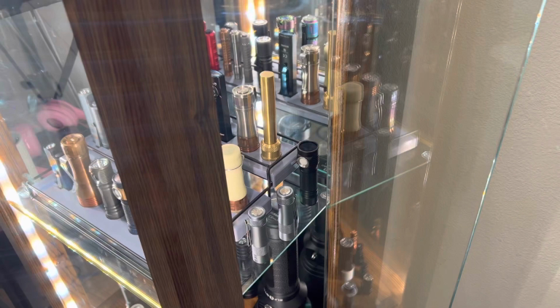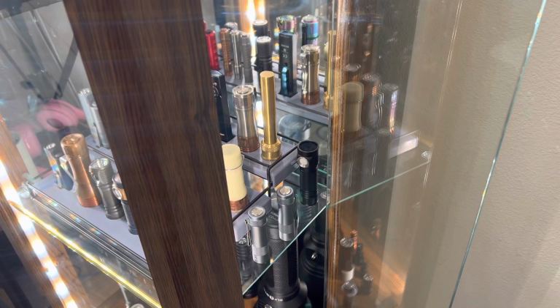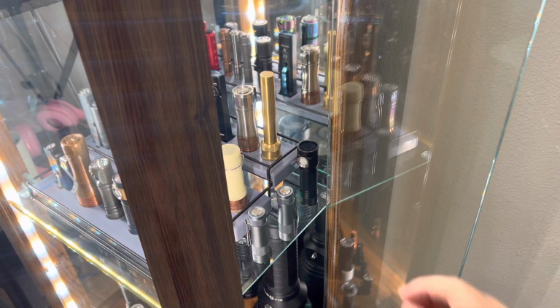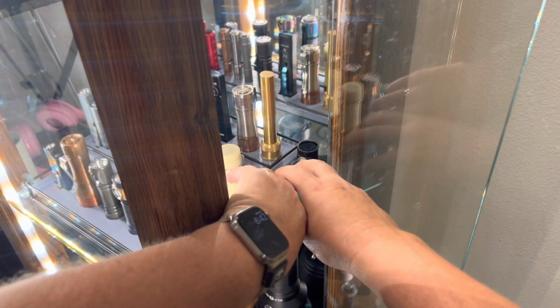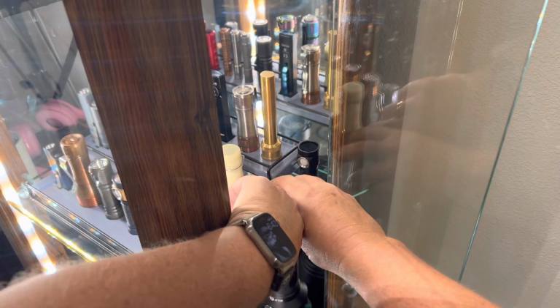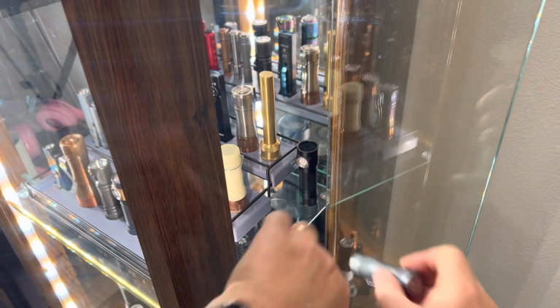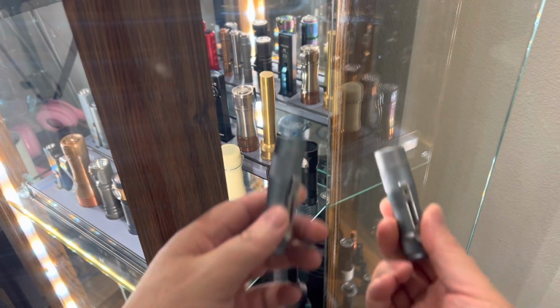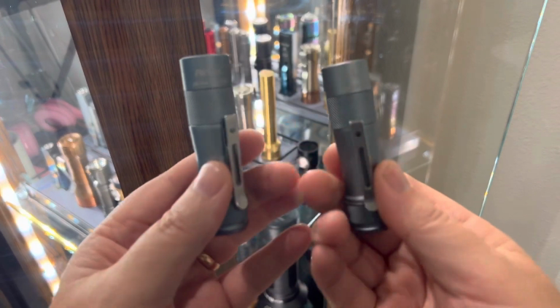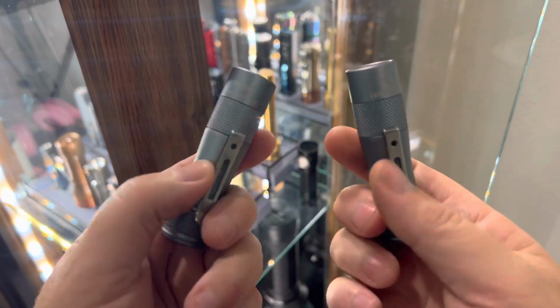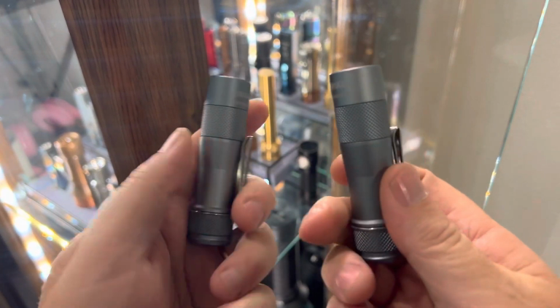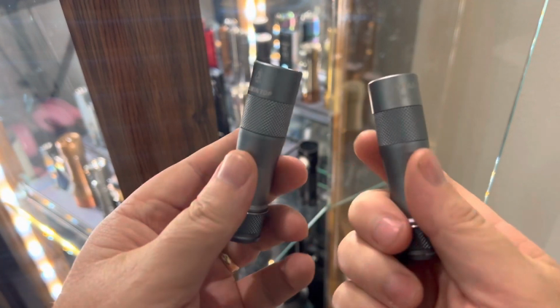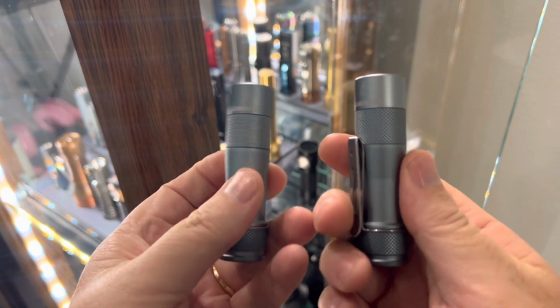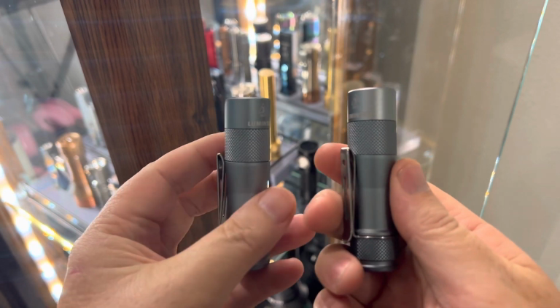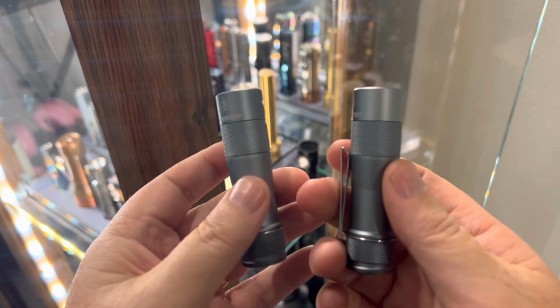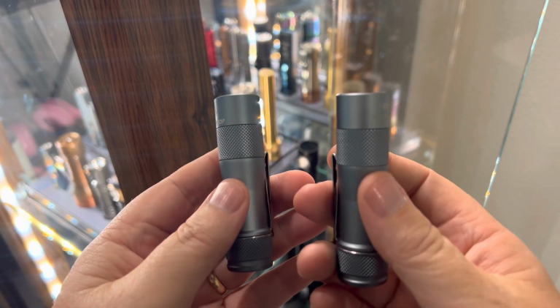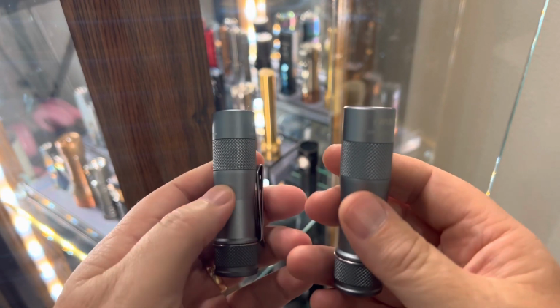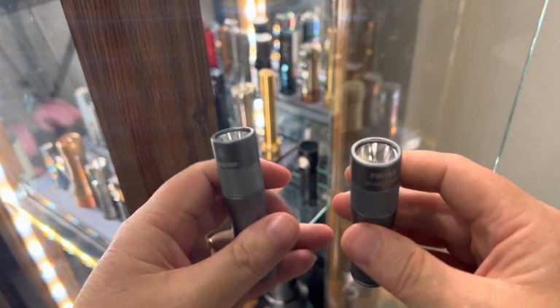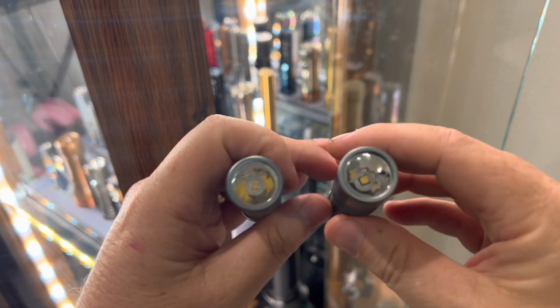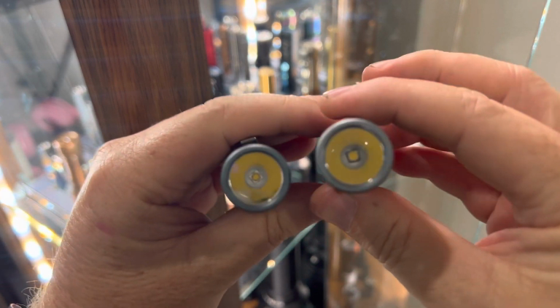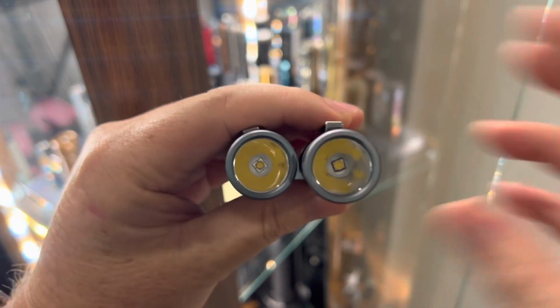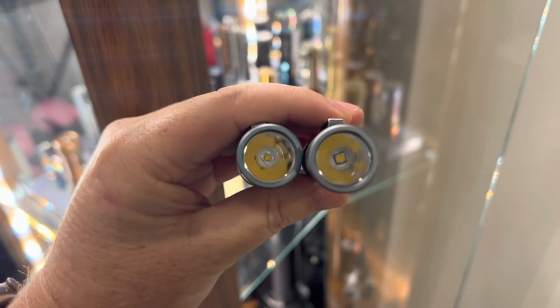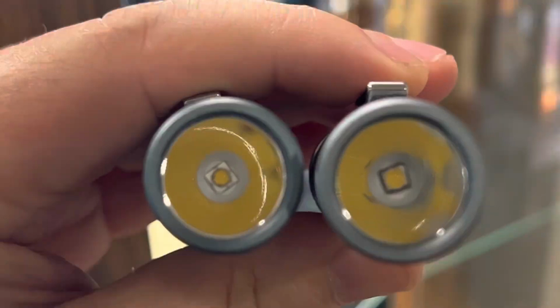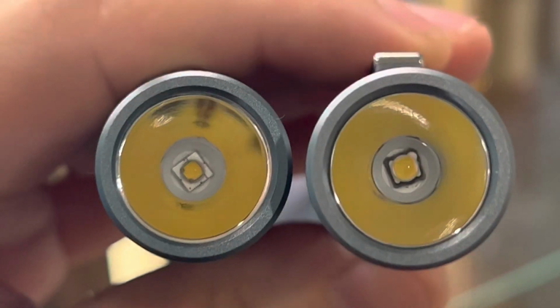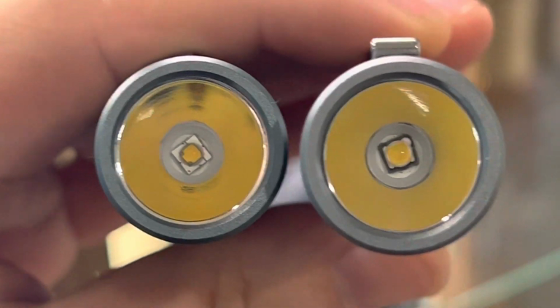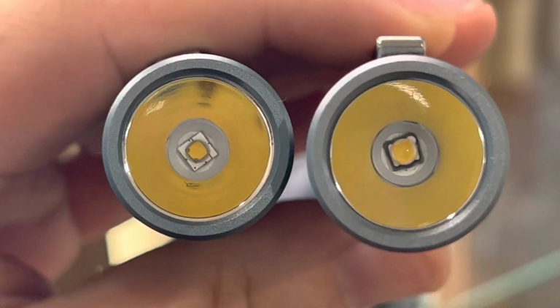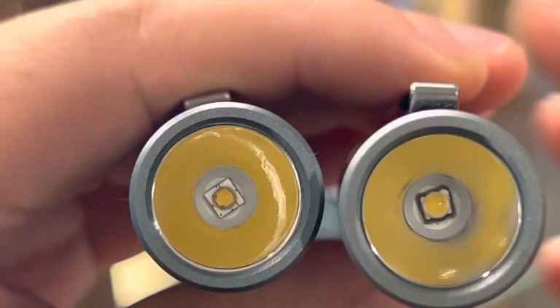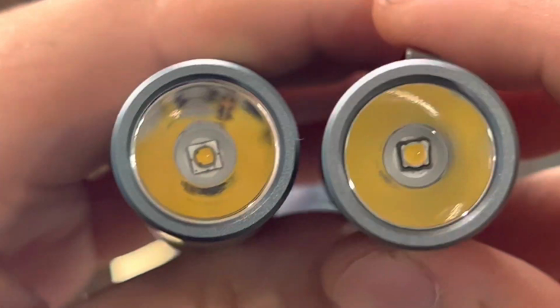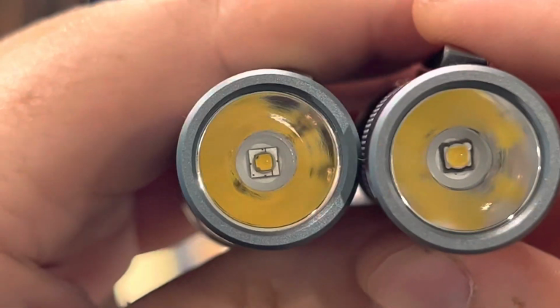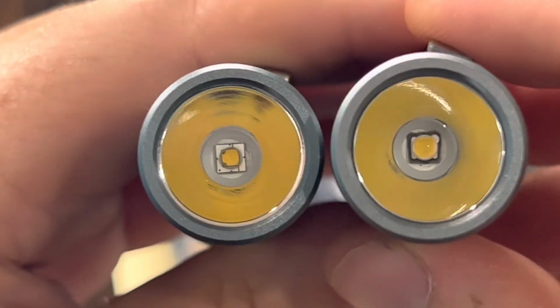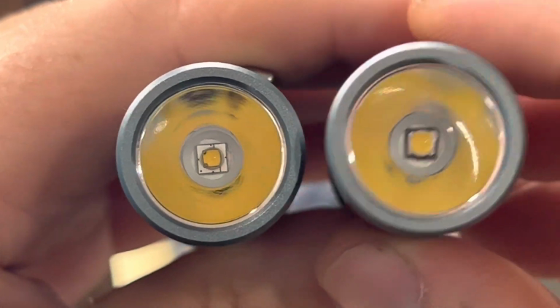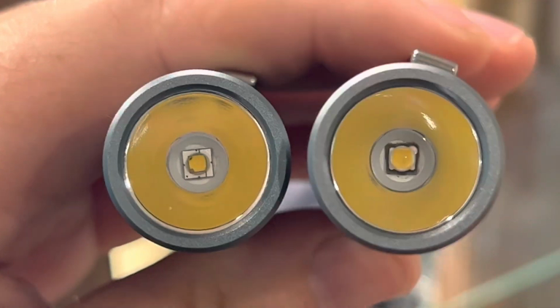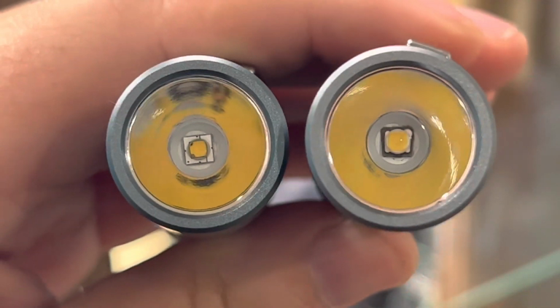All right, guys. Welcome back to Shul Lights. Quick video. I got two Lumintop FW1 AAs. These are the new single emitter reflector 14500 lights.